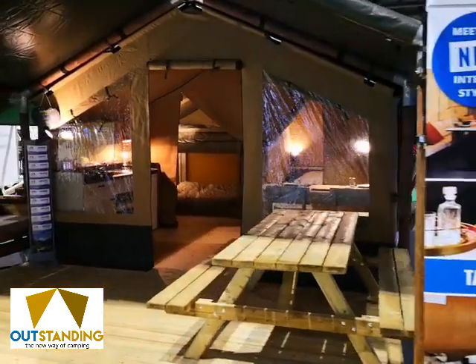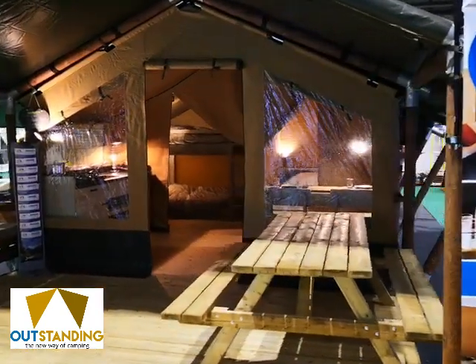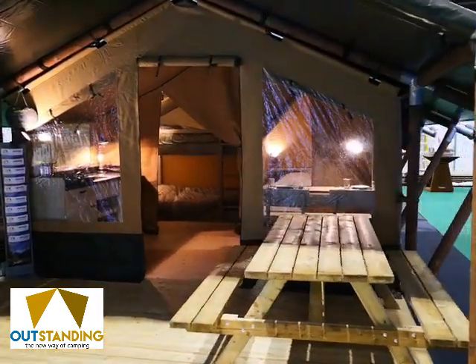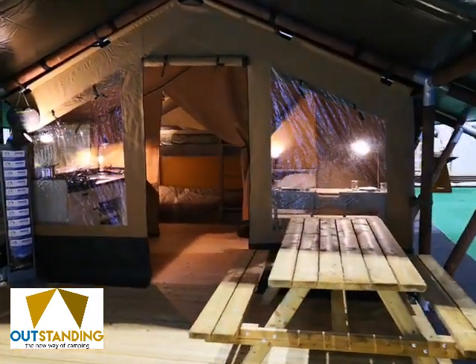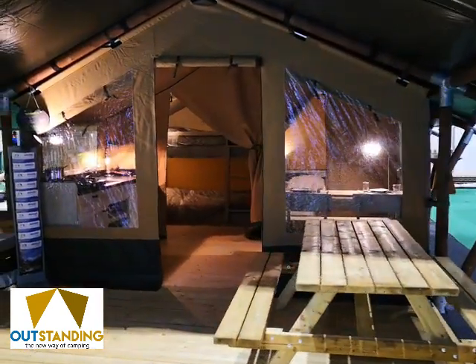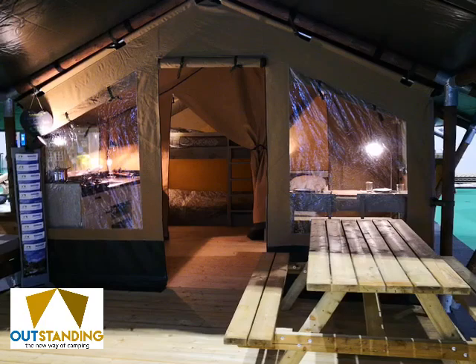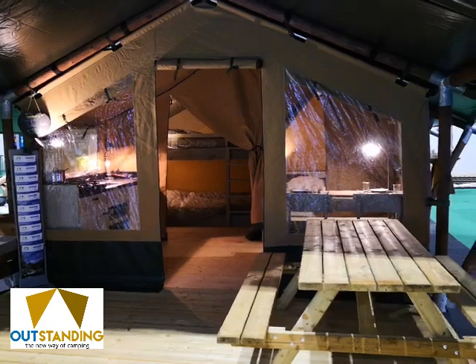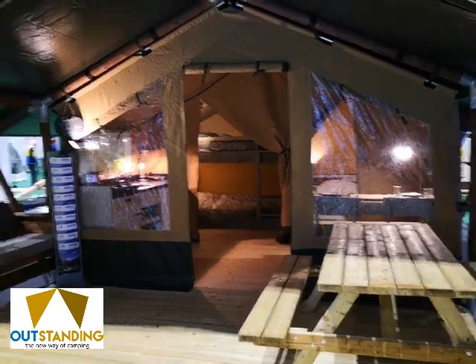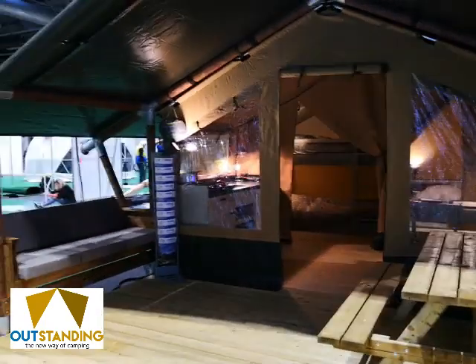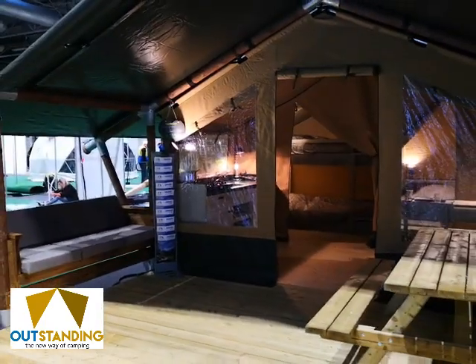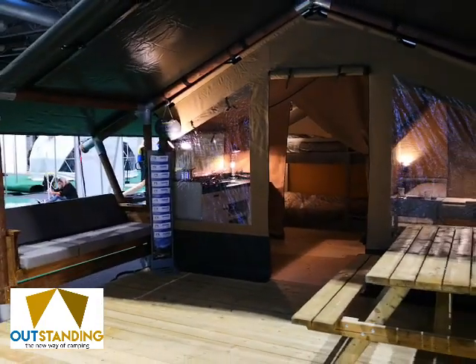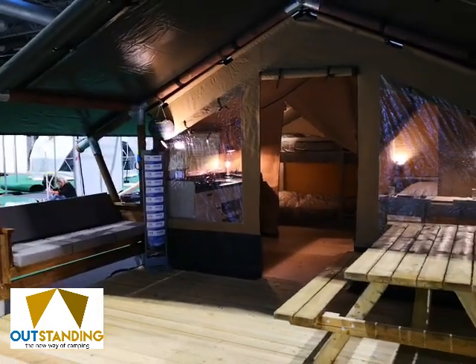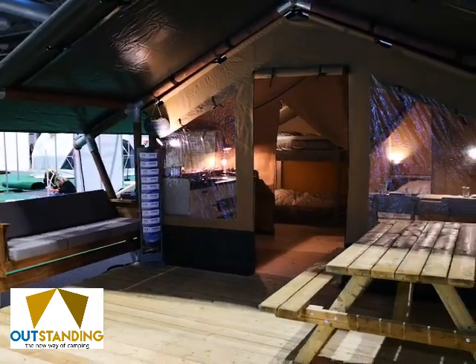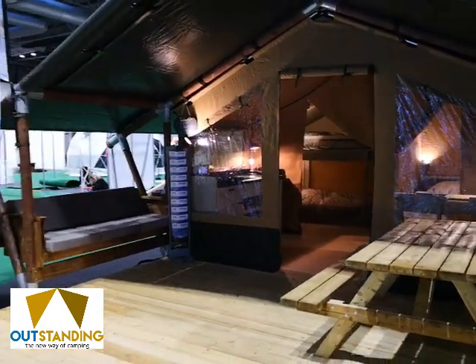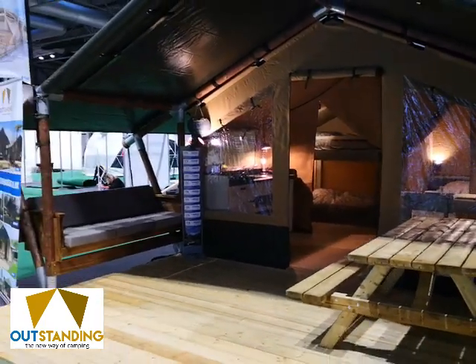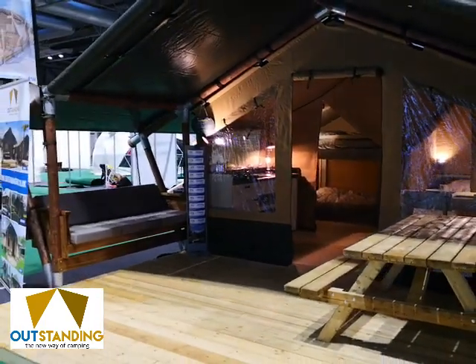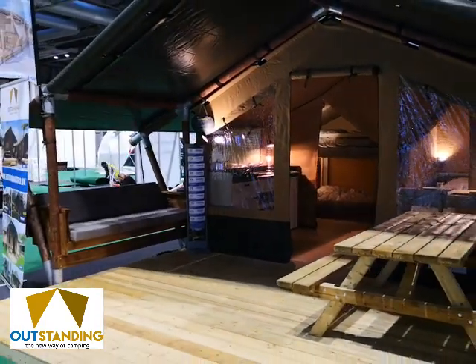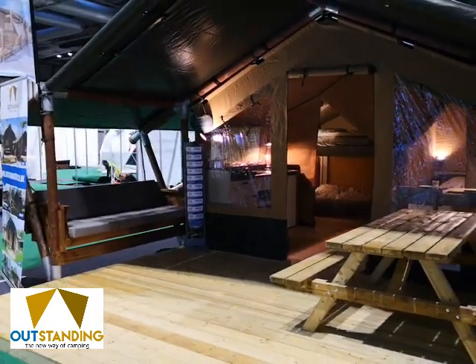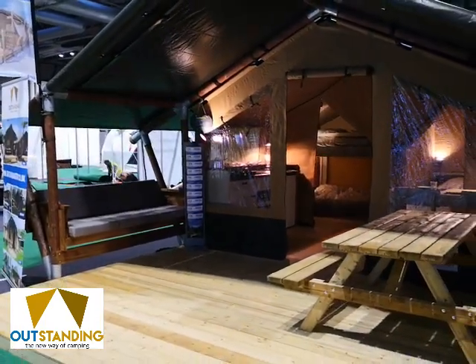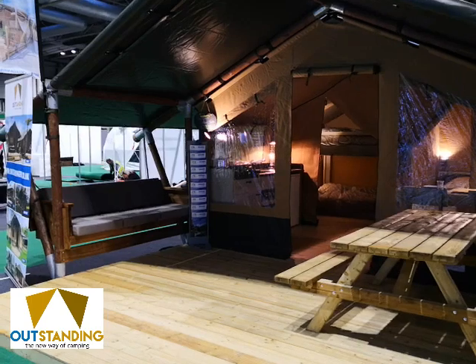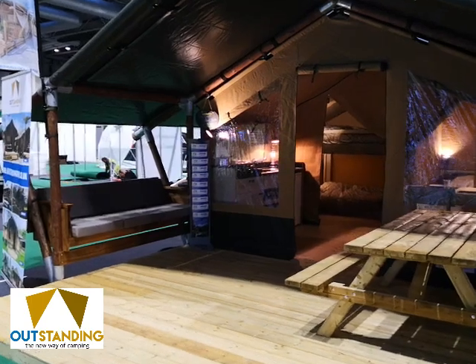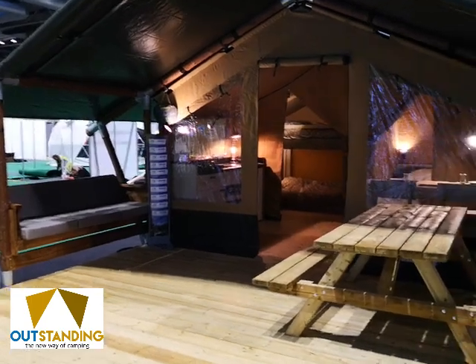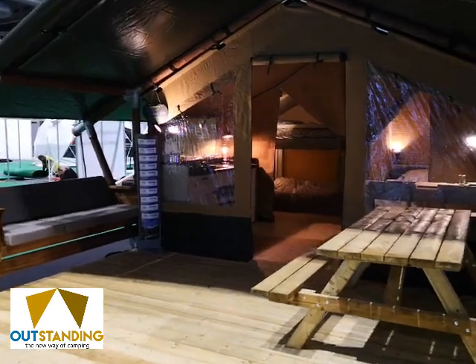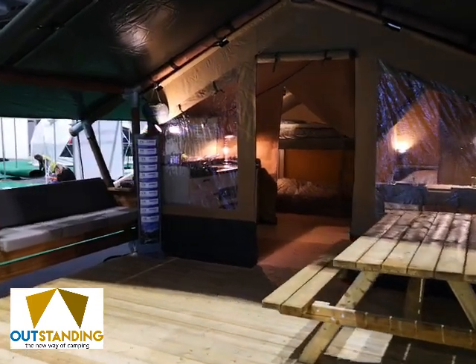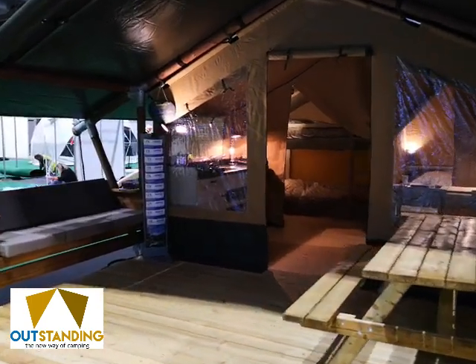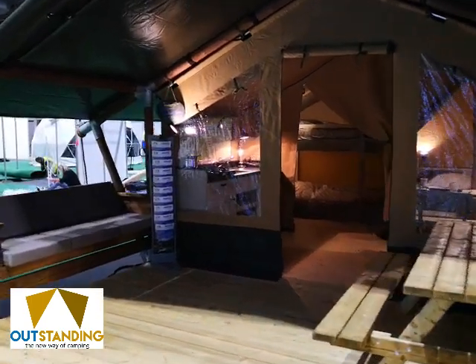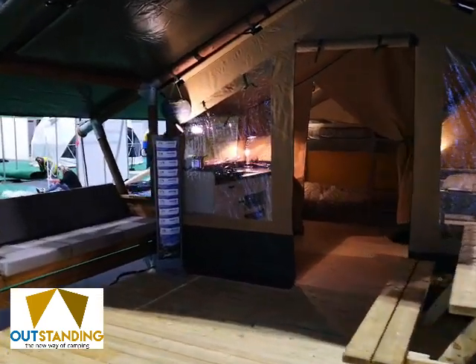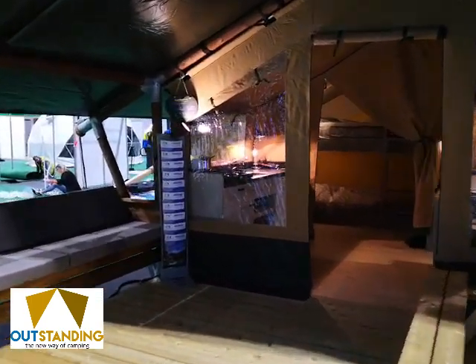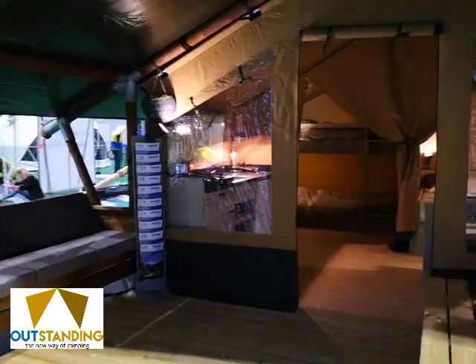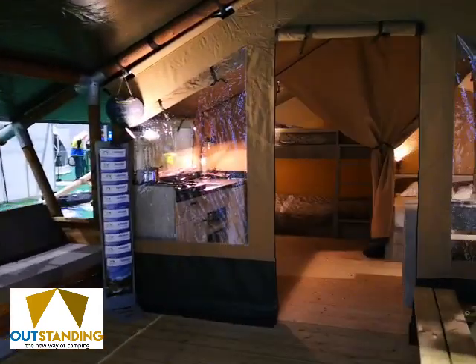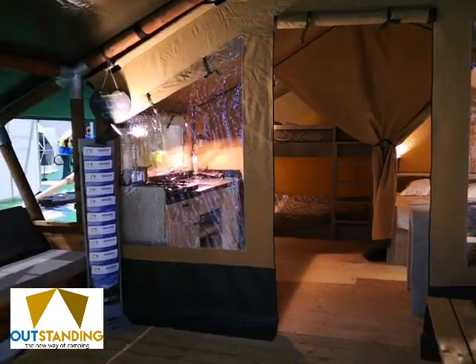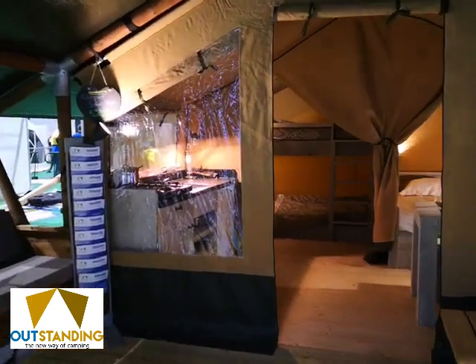A lovely four-person safari tent, not on a massive footprint, but it has a lovely deck for outside living. We've got a picnic bench on there and also a bench seat to the left-hand side.